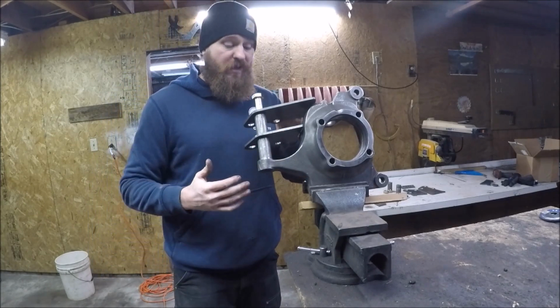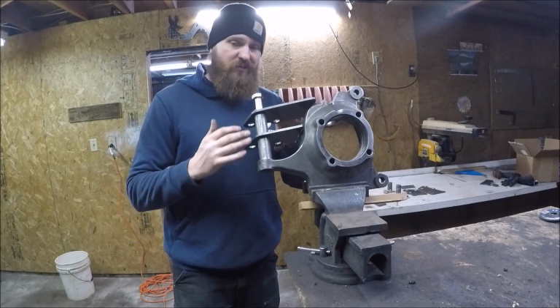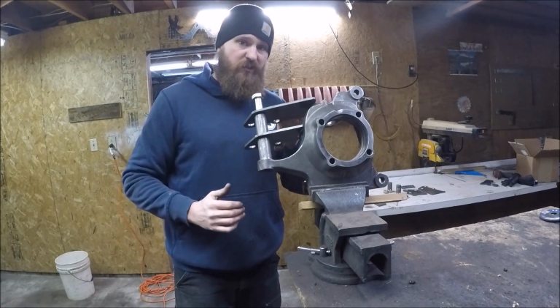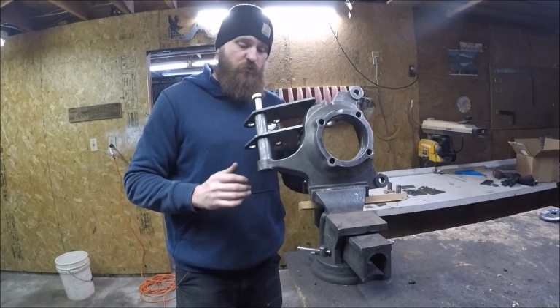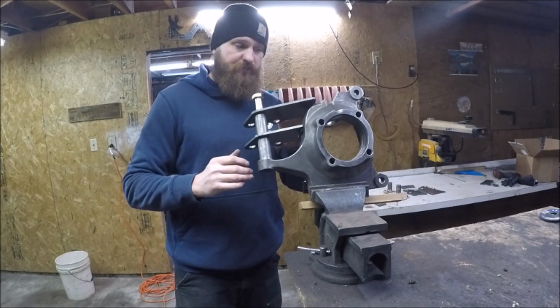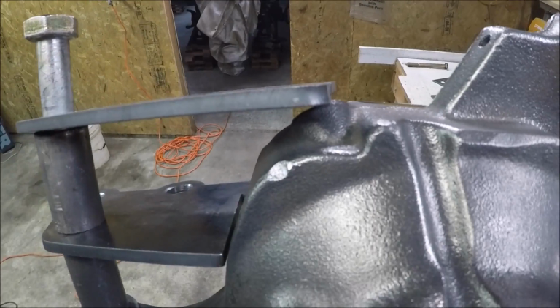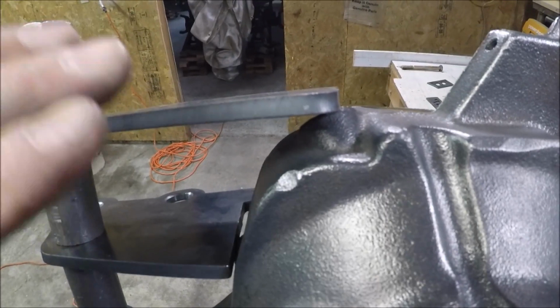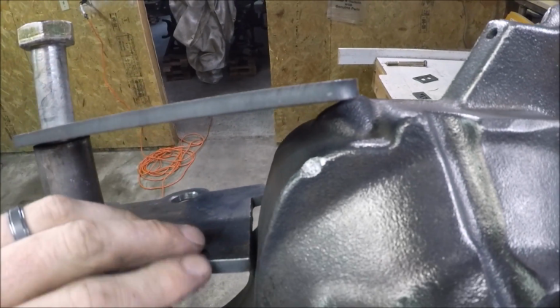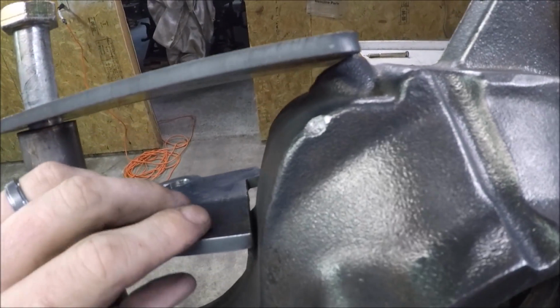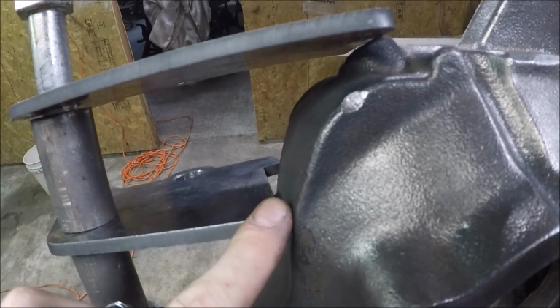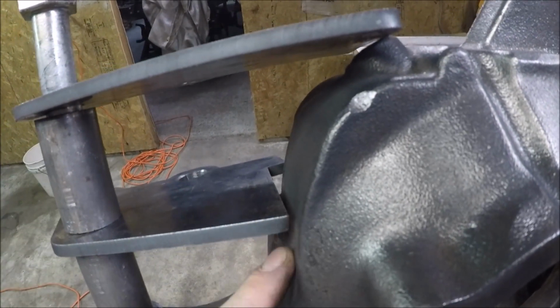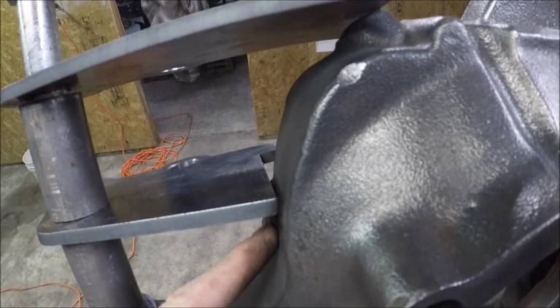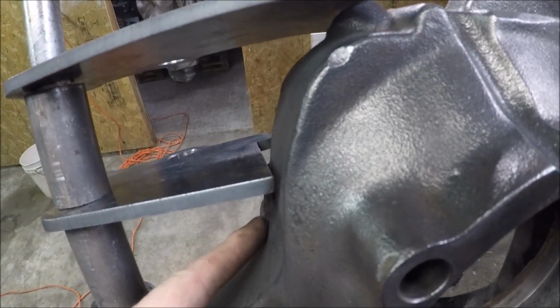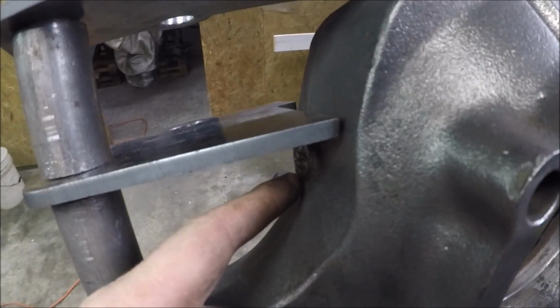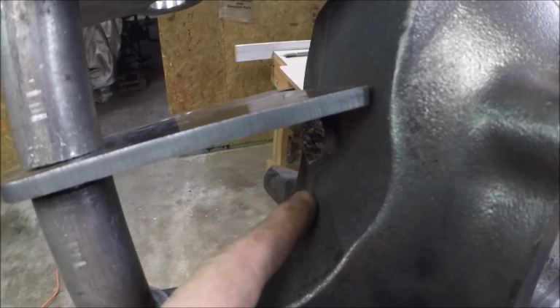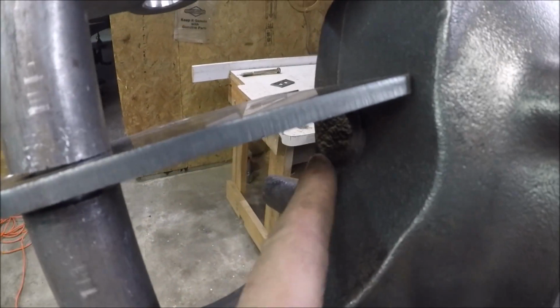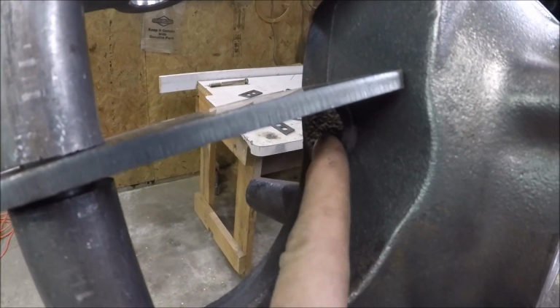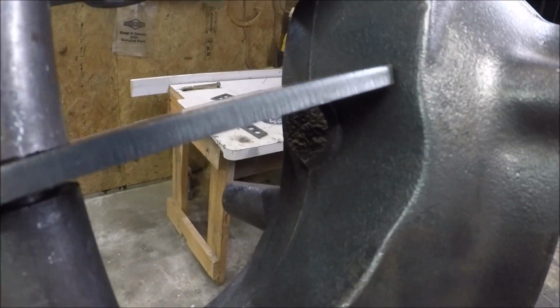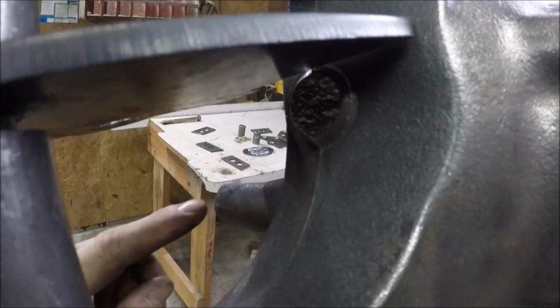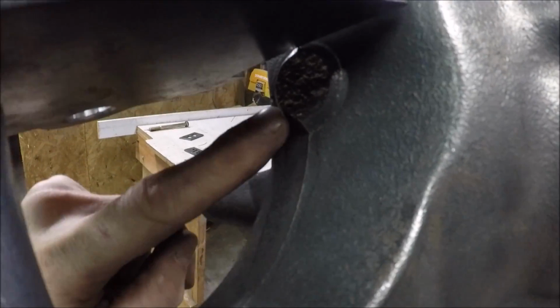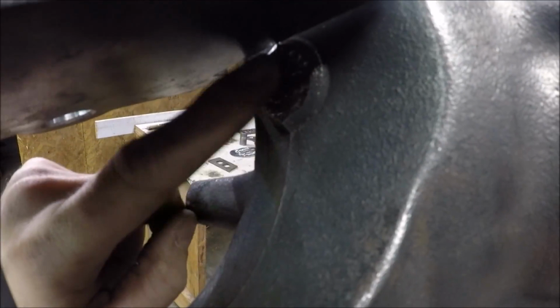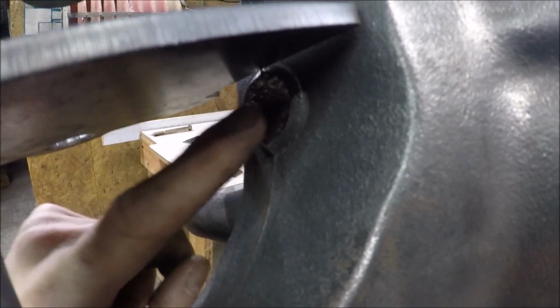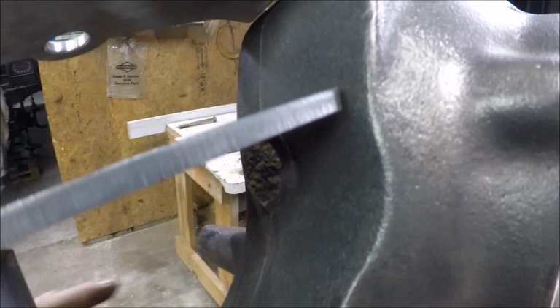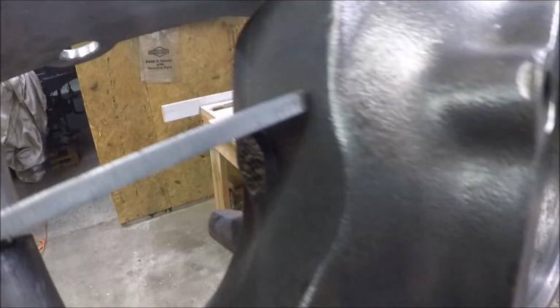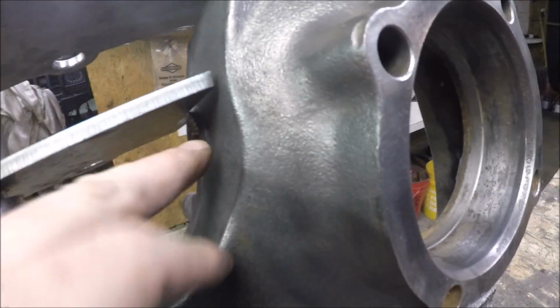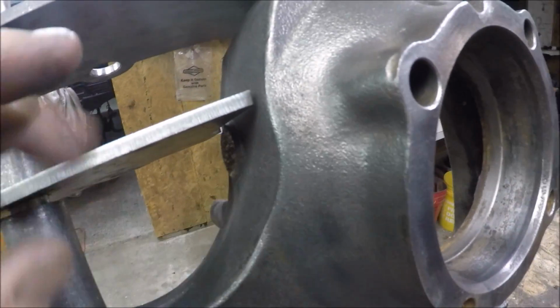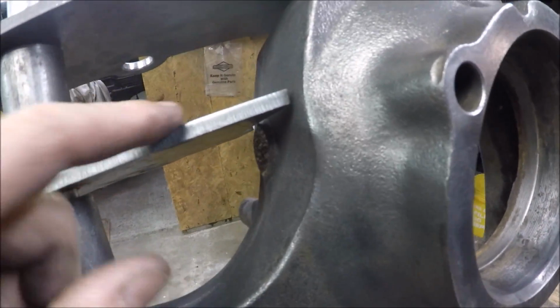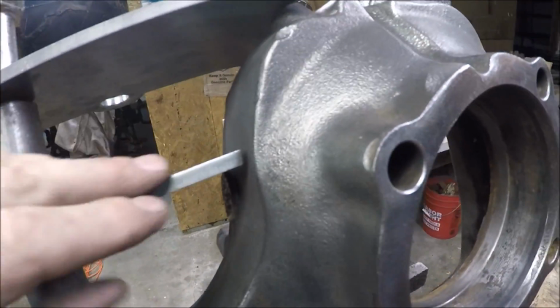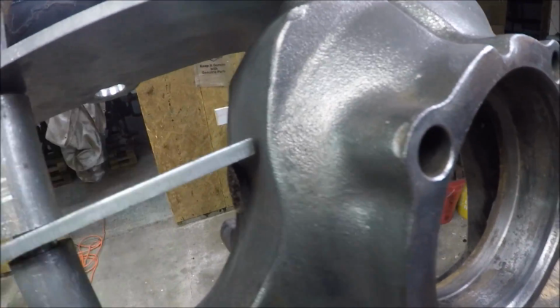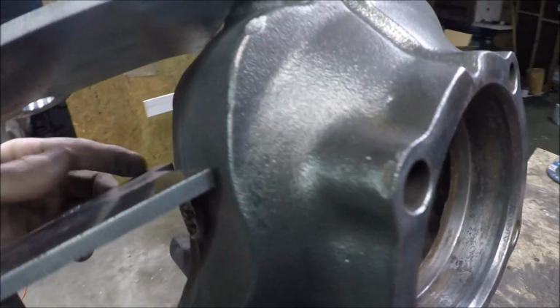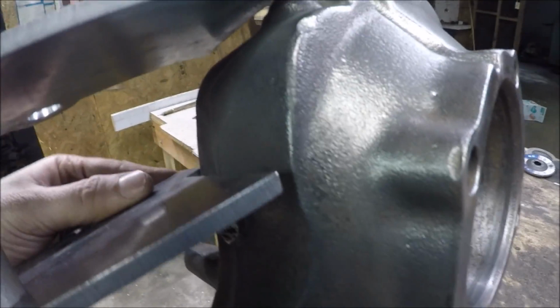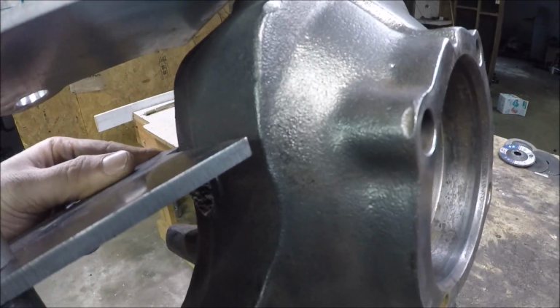Right away we're already having some clearance issues. These arms are rubbing up against the knuckle a little bit — there is like a boss right in here, I think that's a casting boss. I'm definitely going to have to clearance that so the lower arm can fit down where it's supposed to.